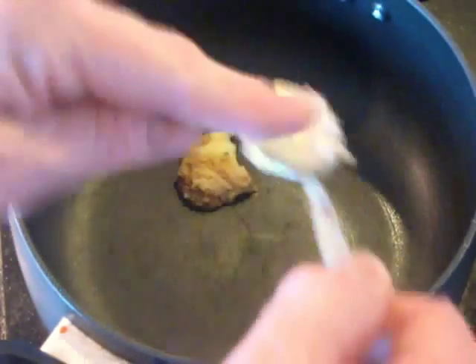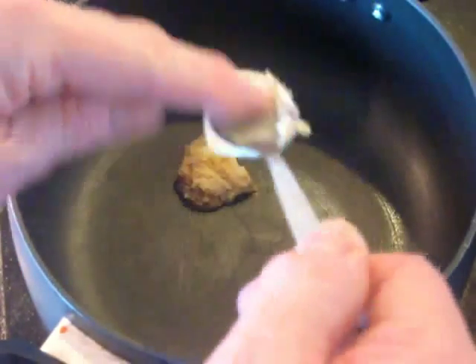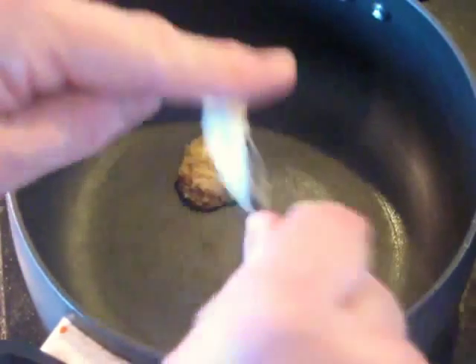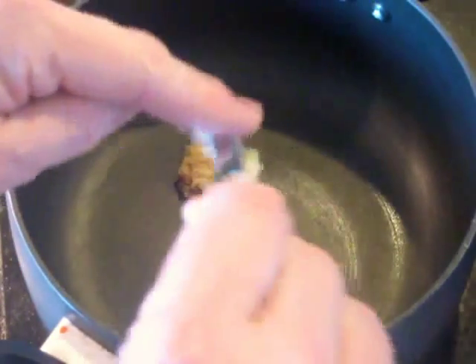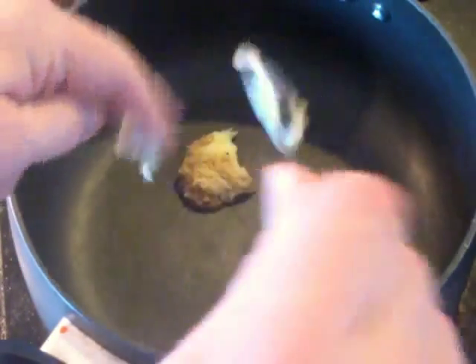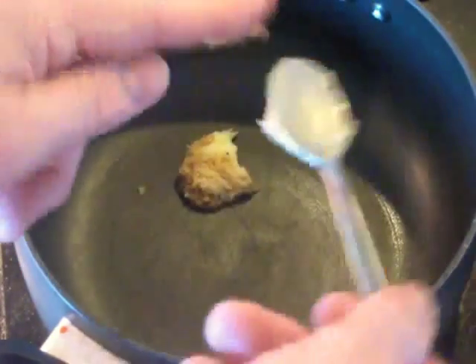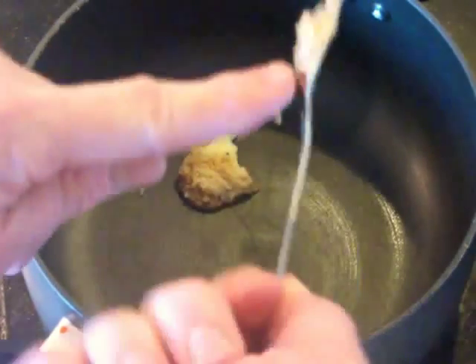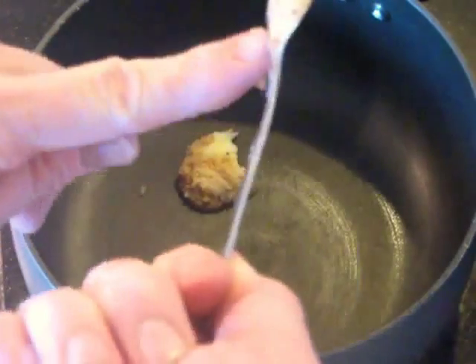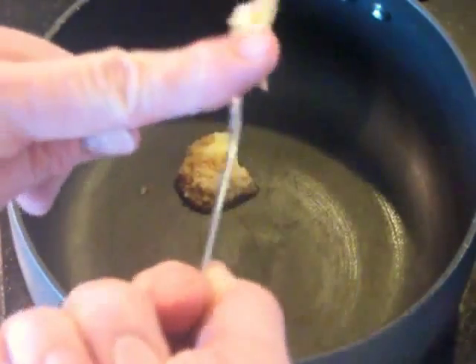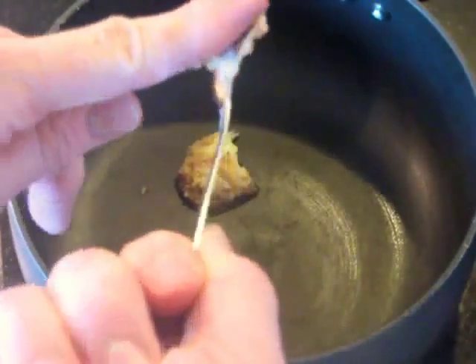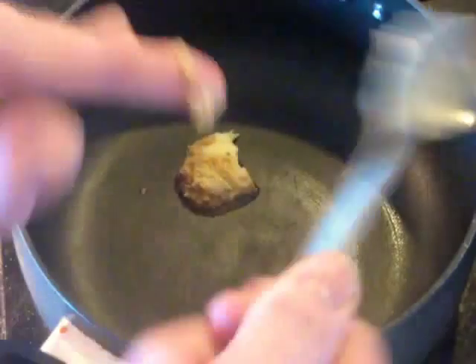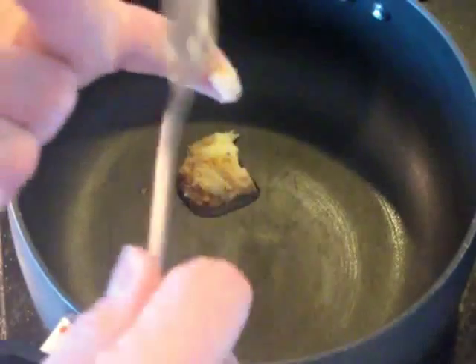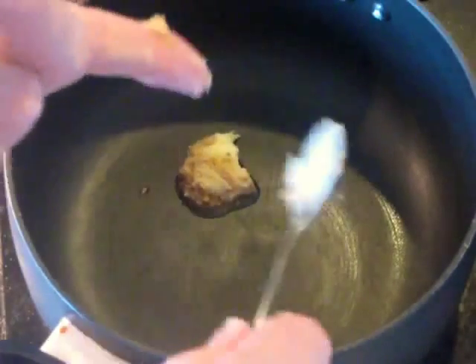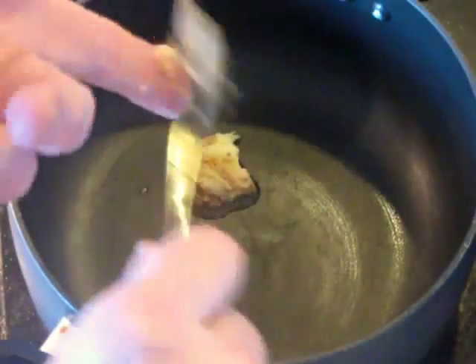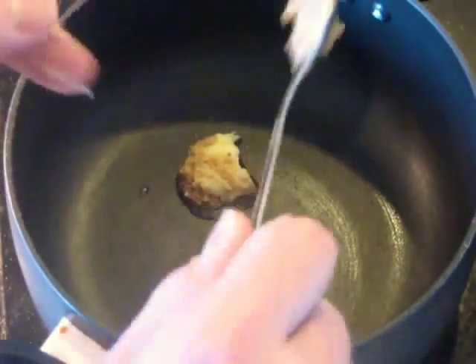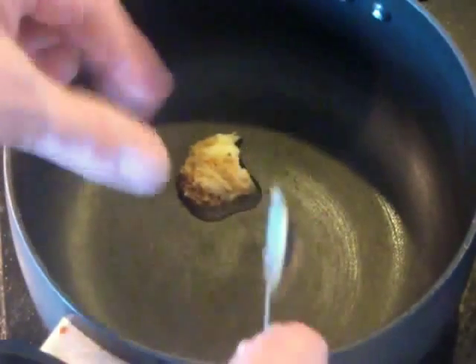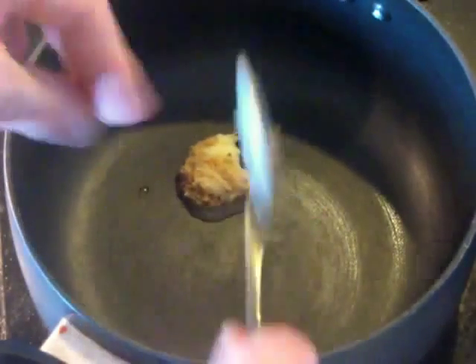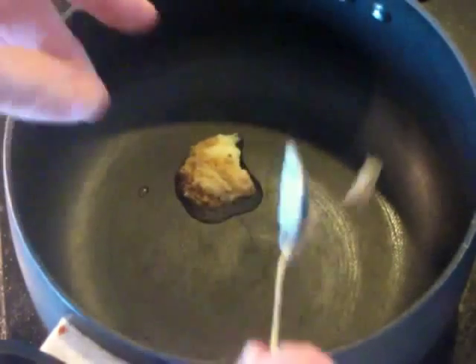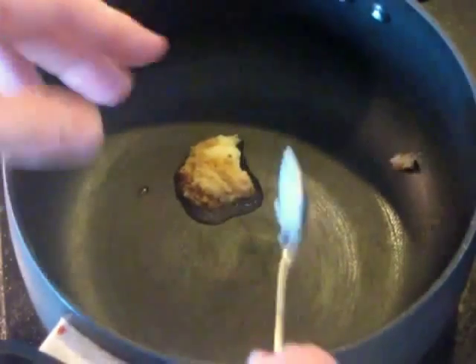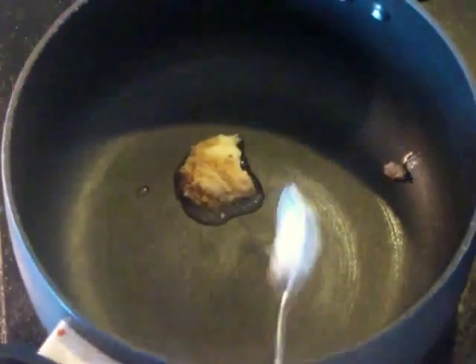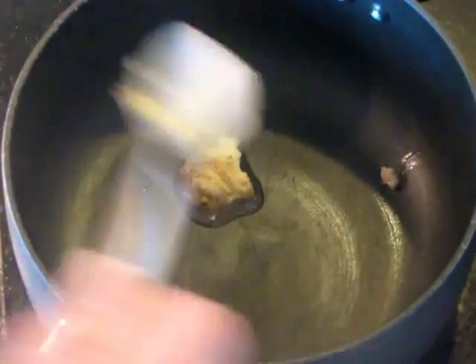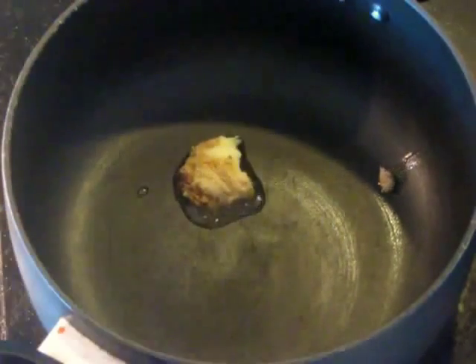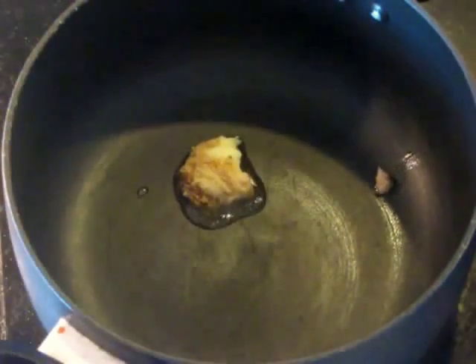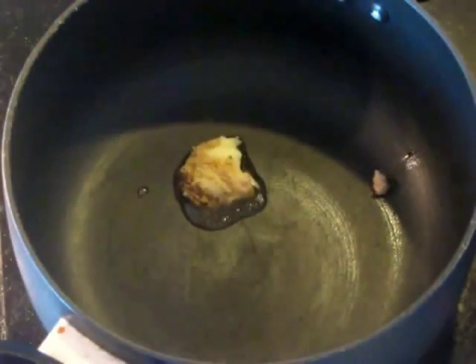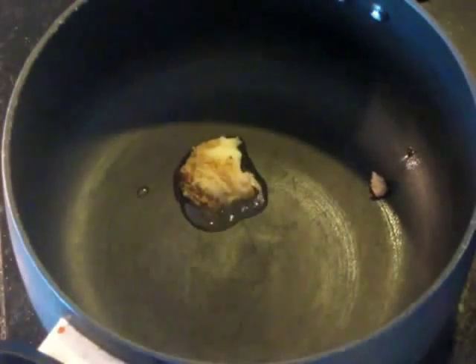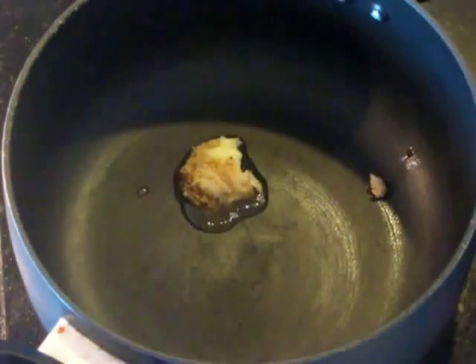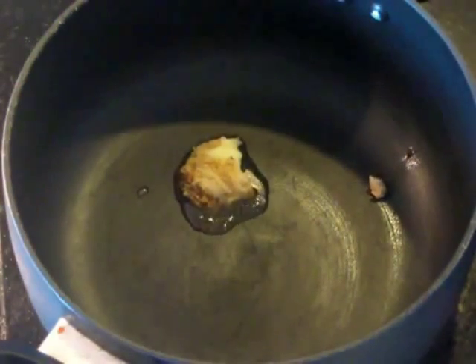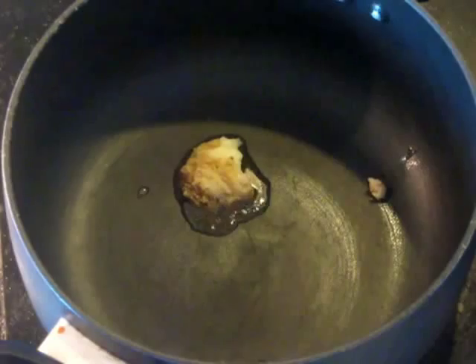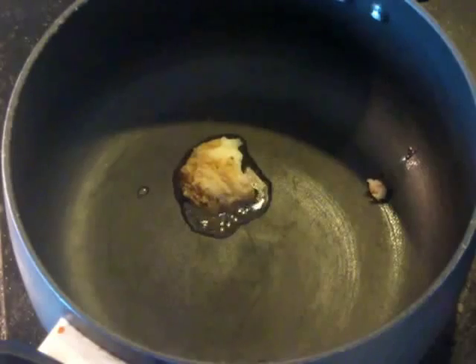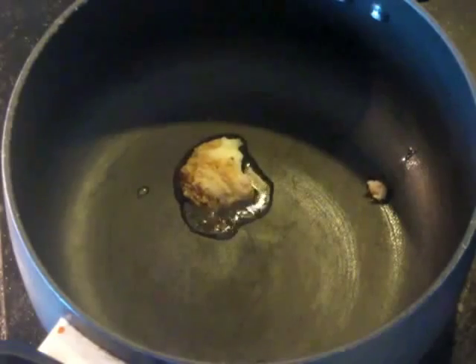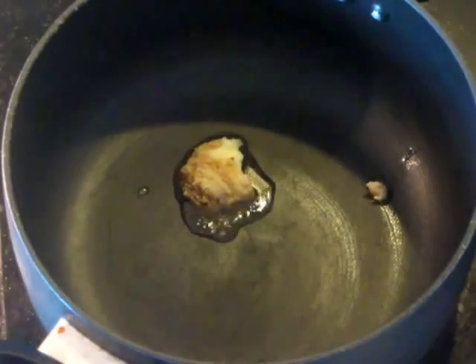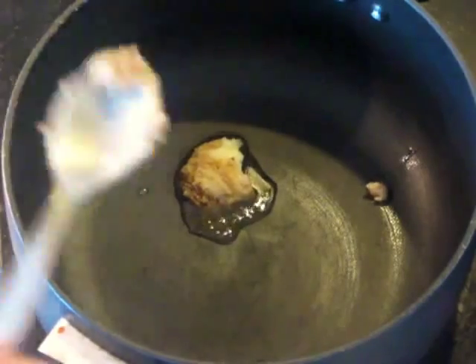Heat up some pork fat, bacon grease. You can use oil if you're squeamish about using this, but this will give it a better, more authentic taste.